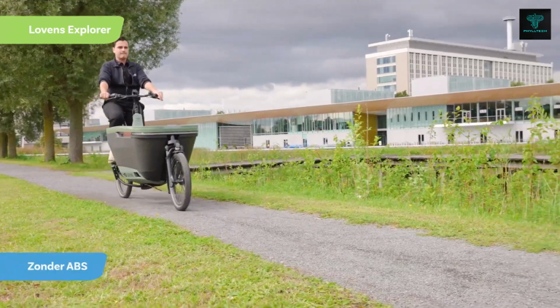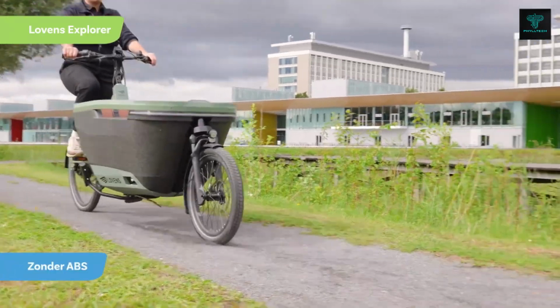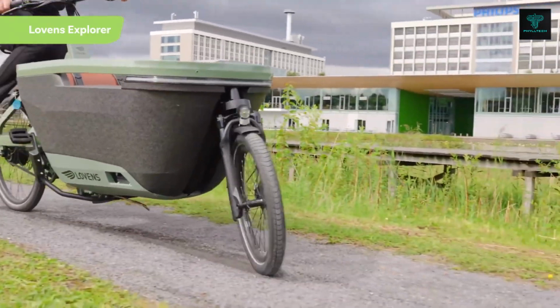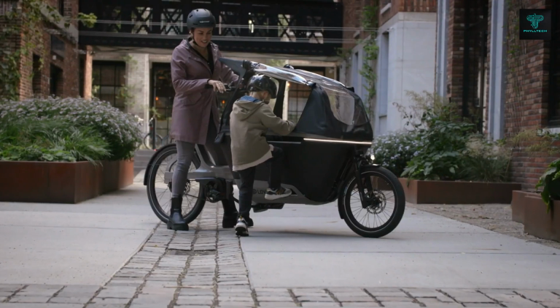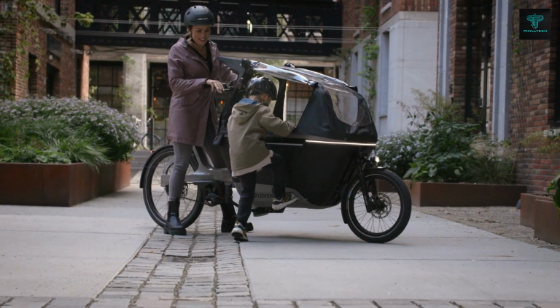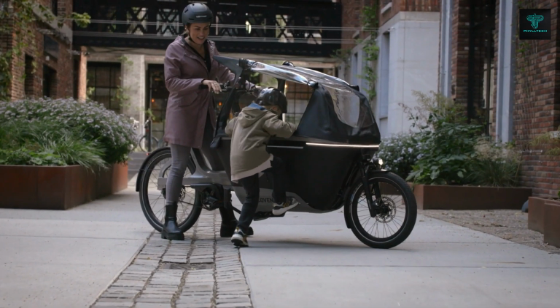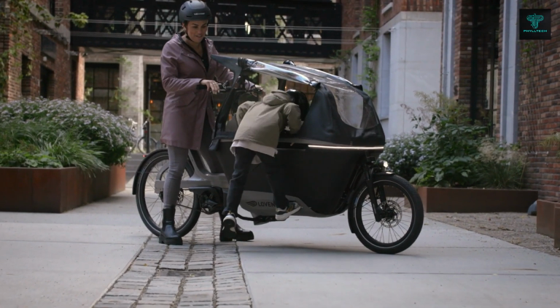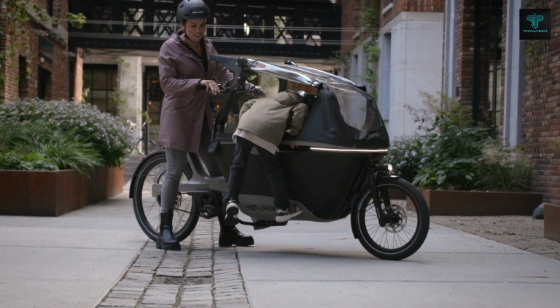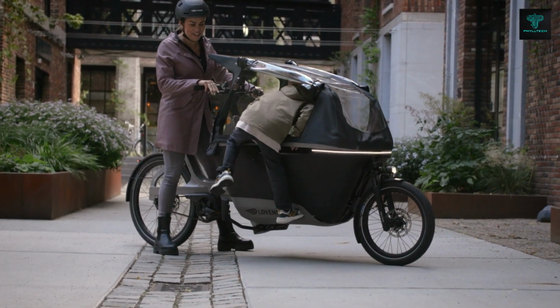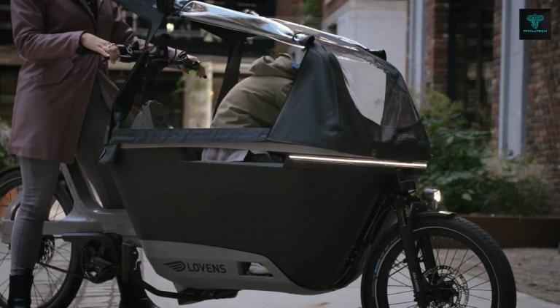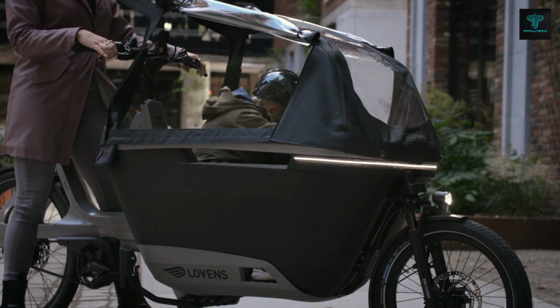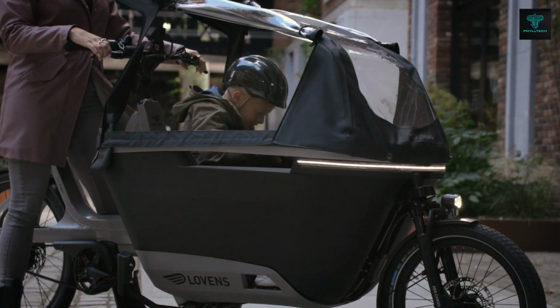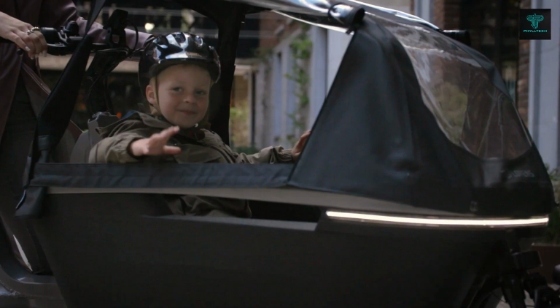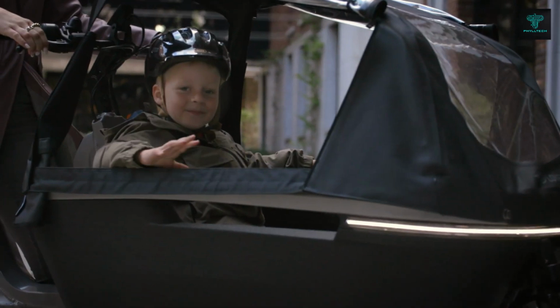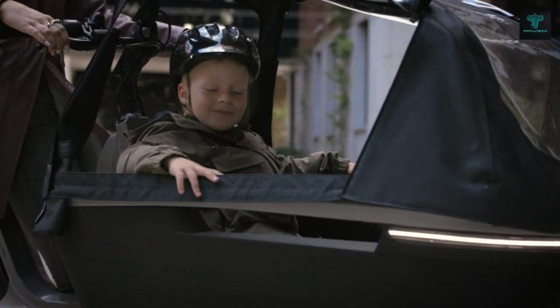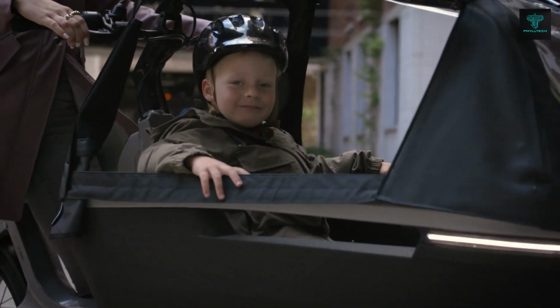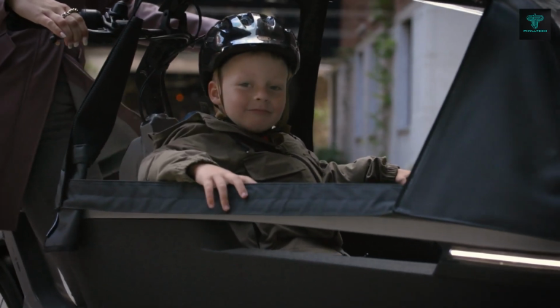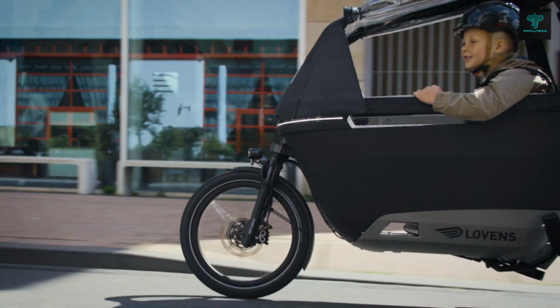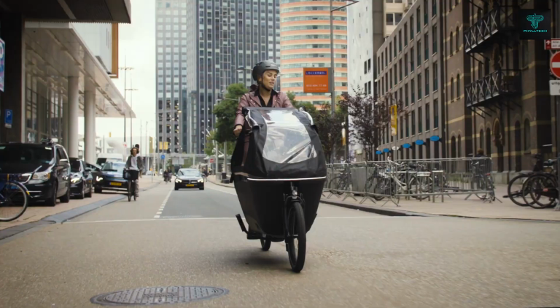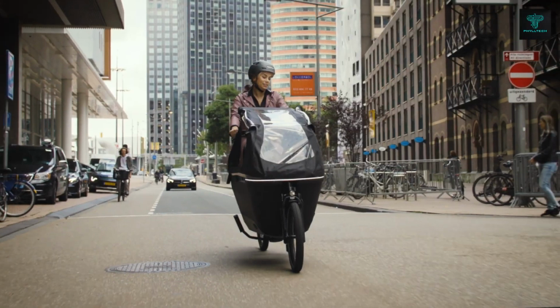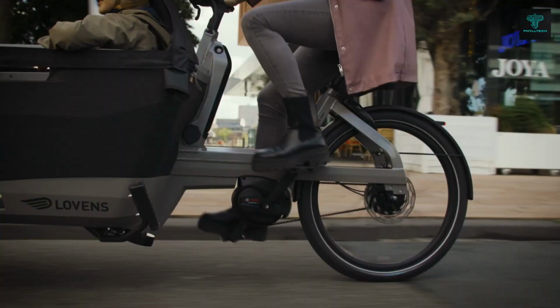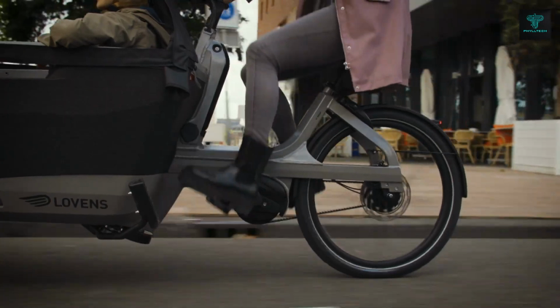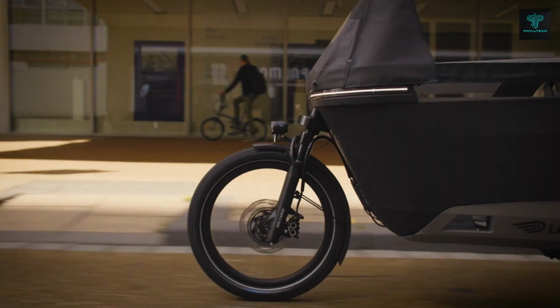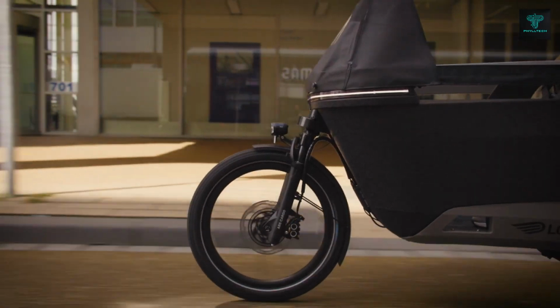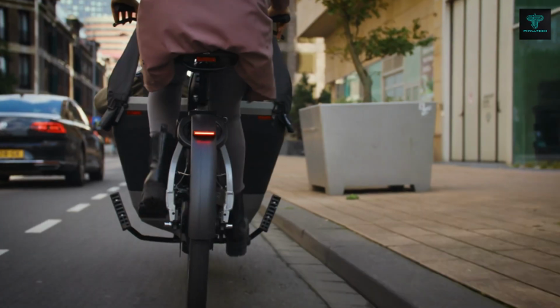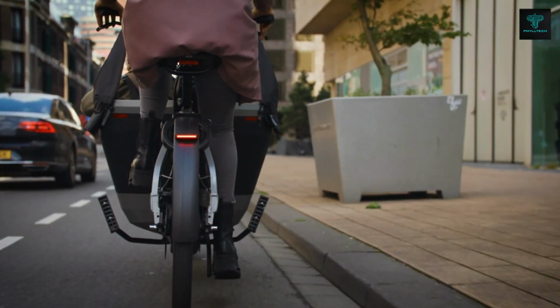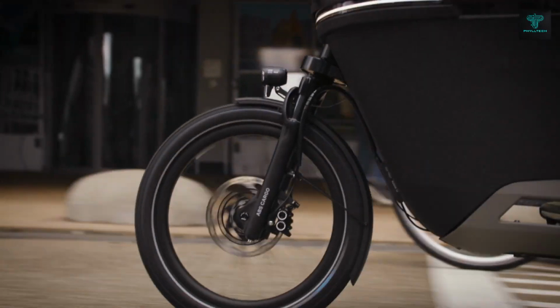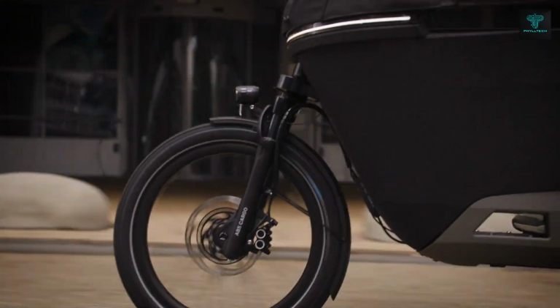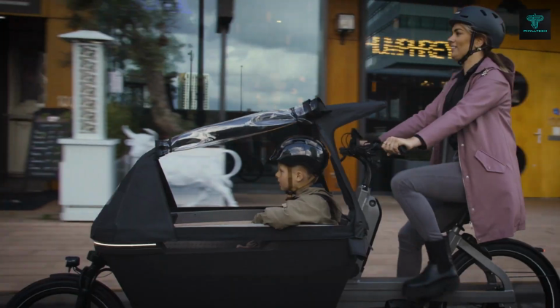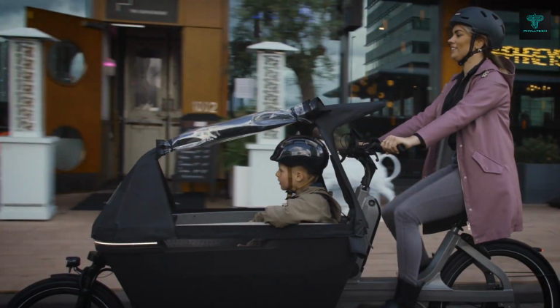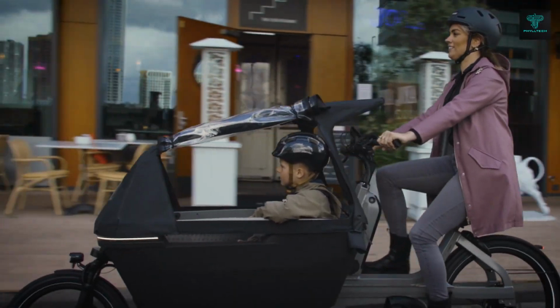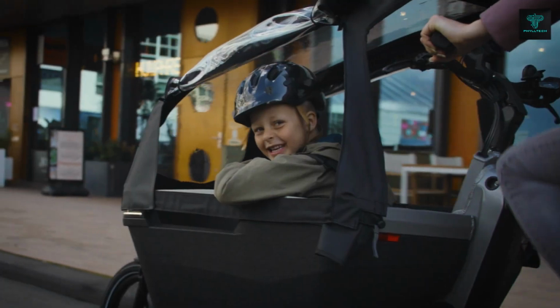The spacious cargo area allows for transporting groceries, luggage or even small children, making it ideal for families or business use. Built with high quality materials, the Lovins Explorer is designed for durability, featuring robust components for long-term reliability.